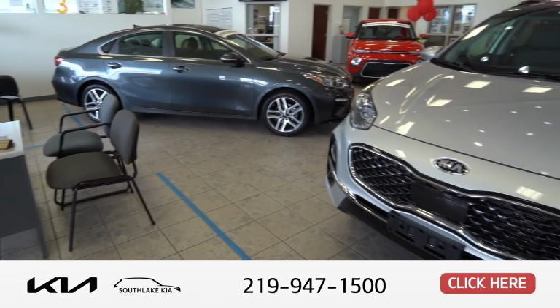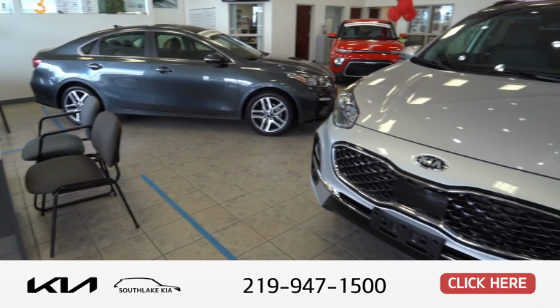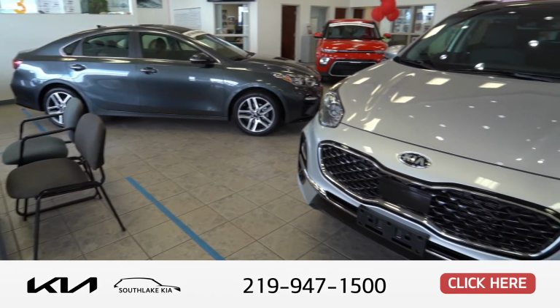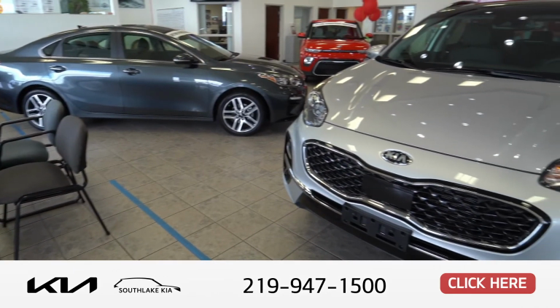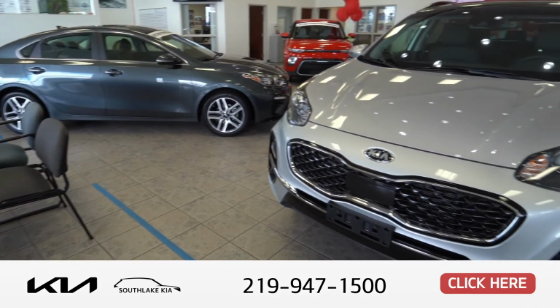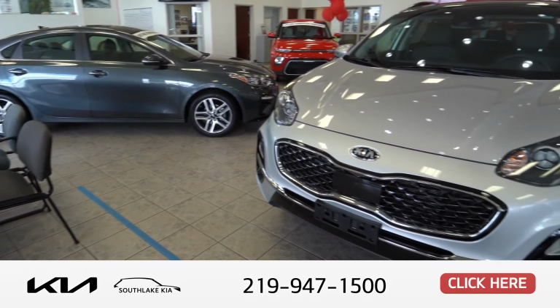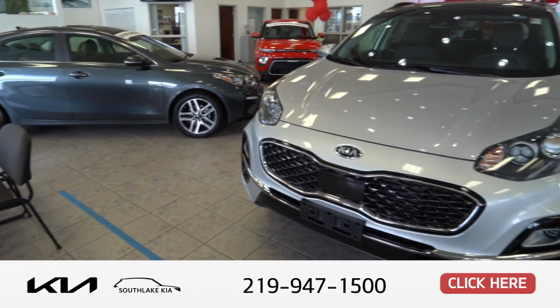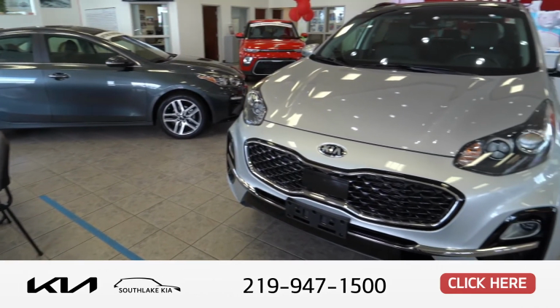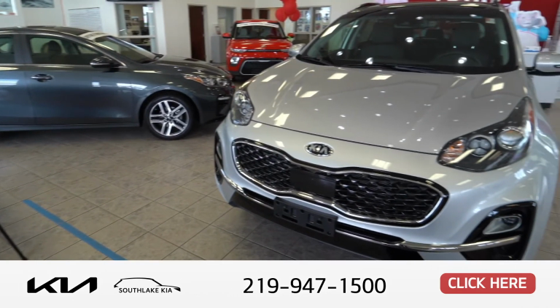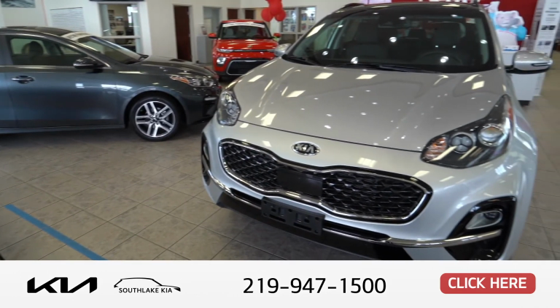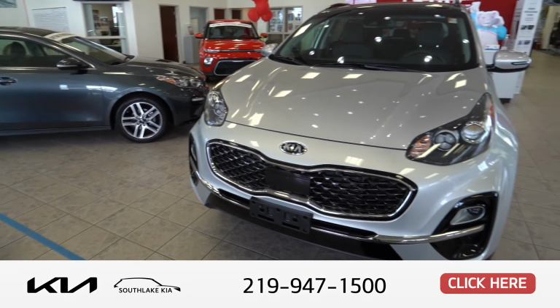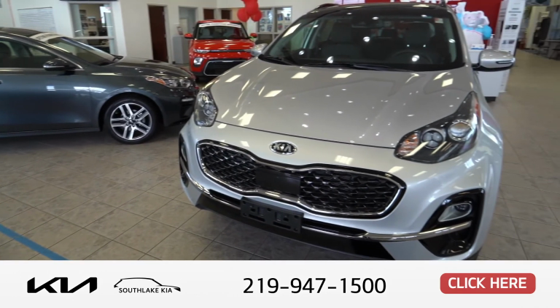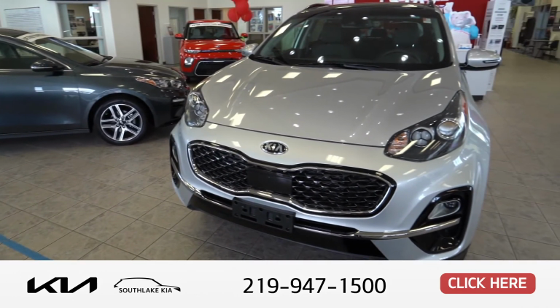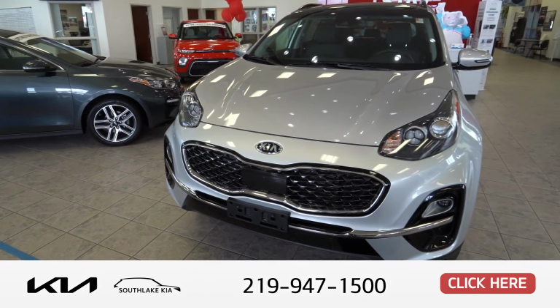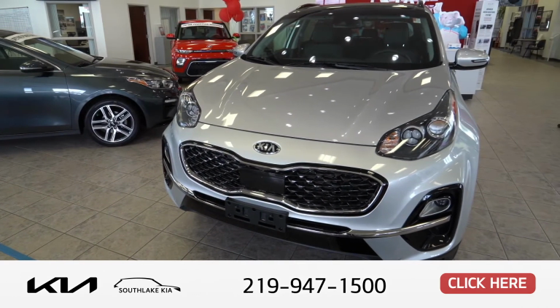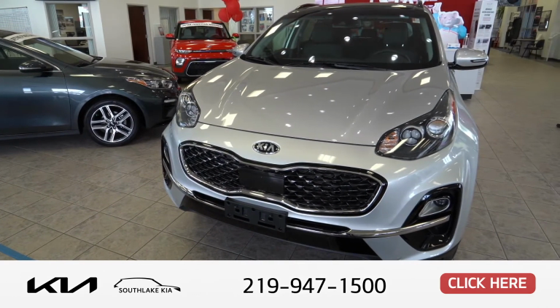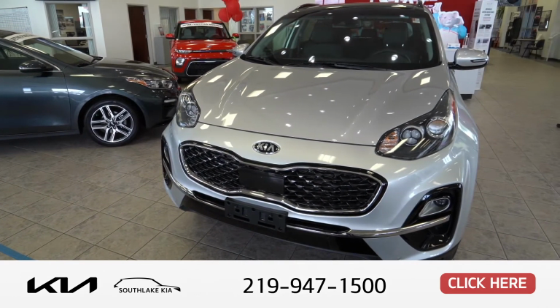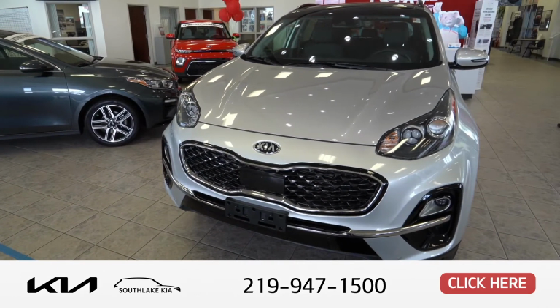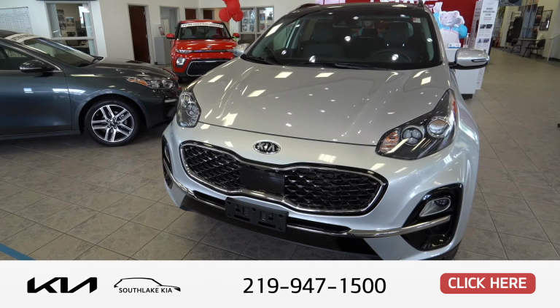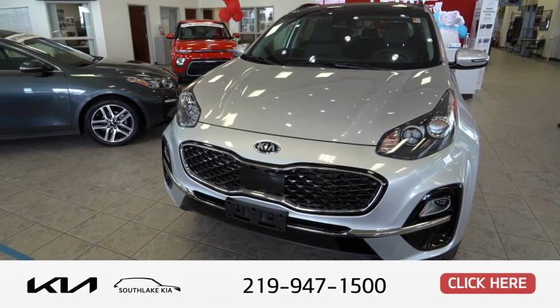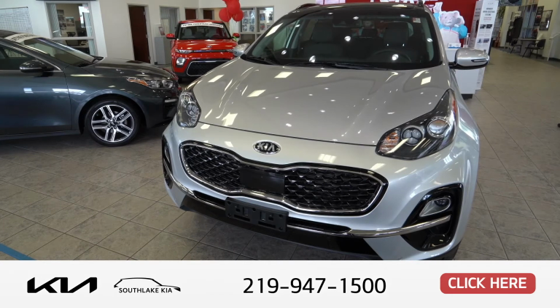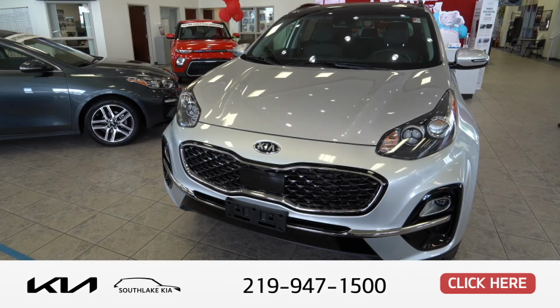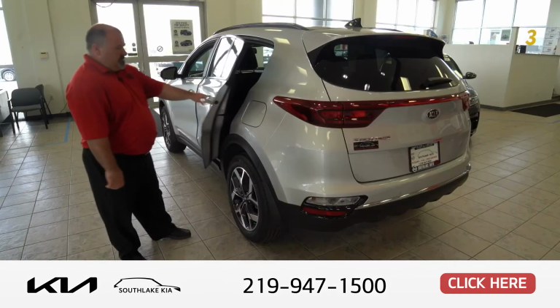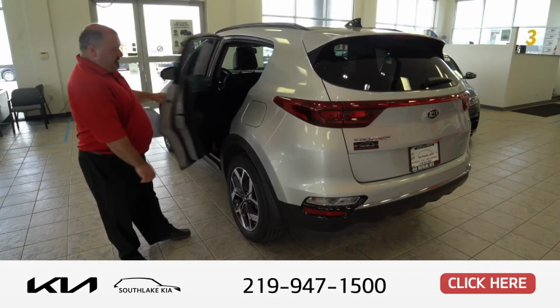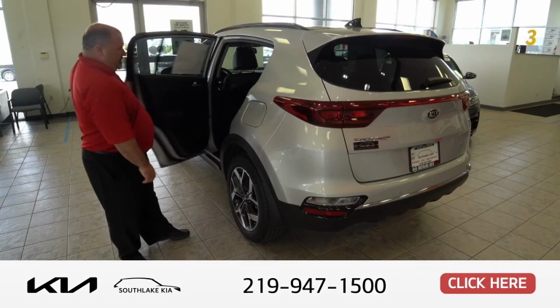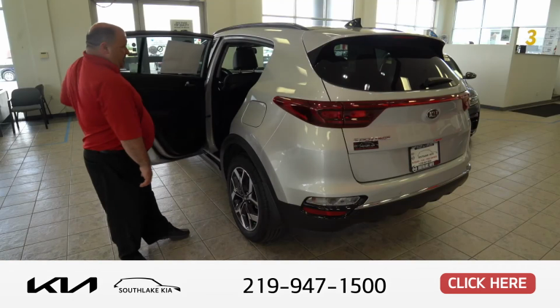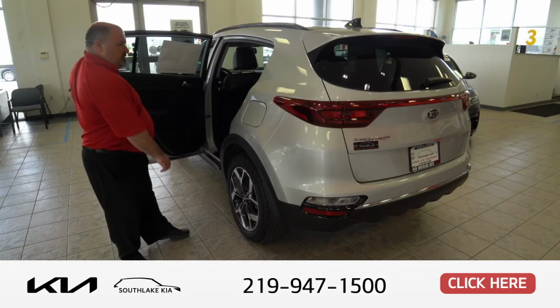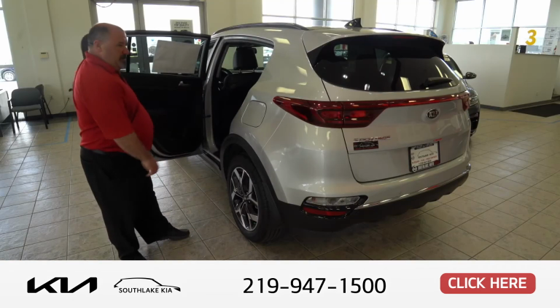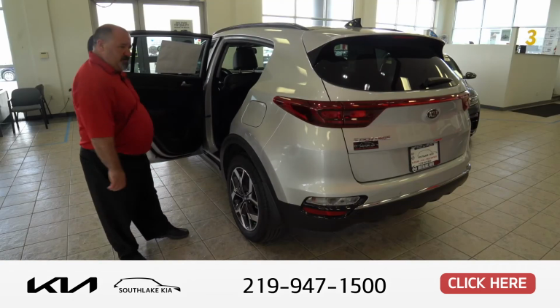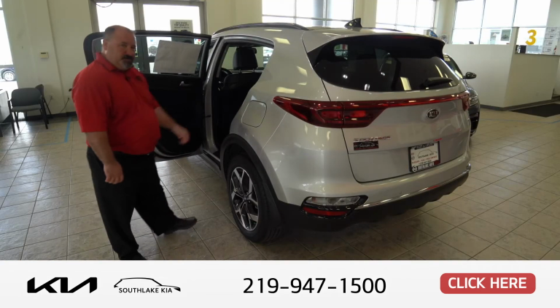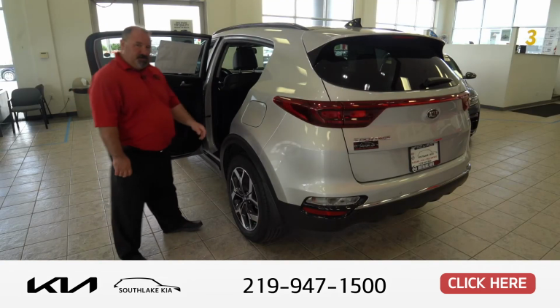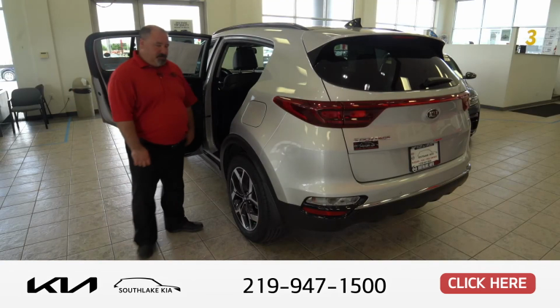It kind of resembles almost the look of a Porsche Cayenne in a way, but you're not going to pay all the money. As you see here, this has a multi-positional seat too.